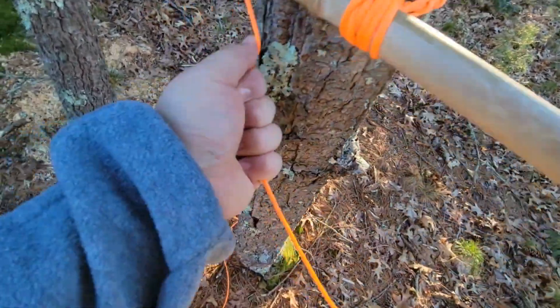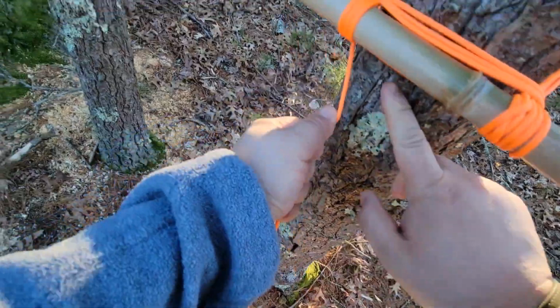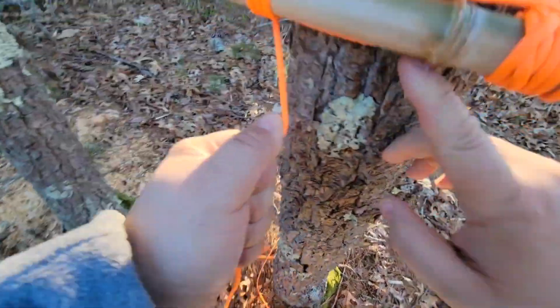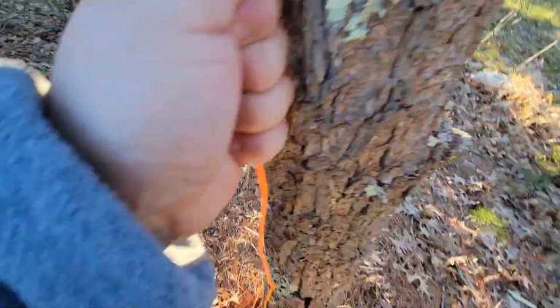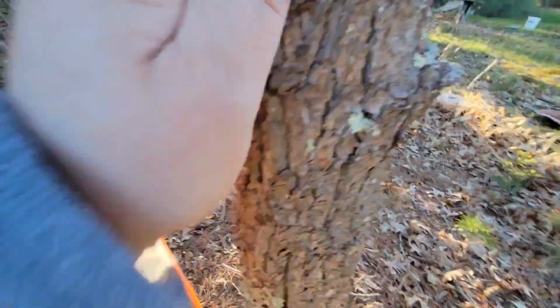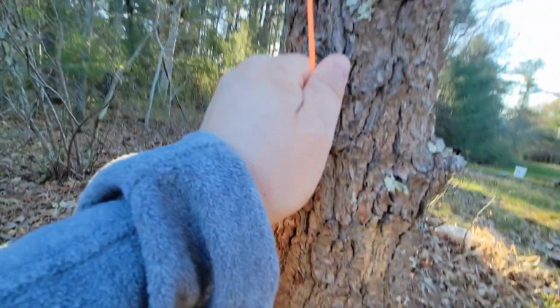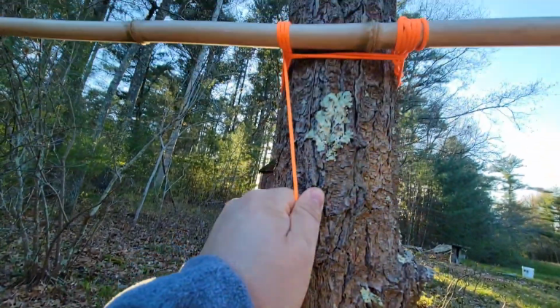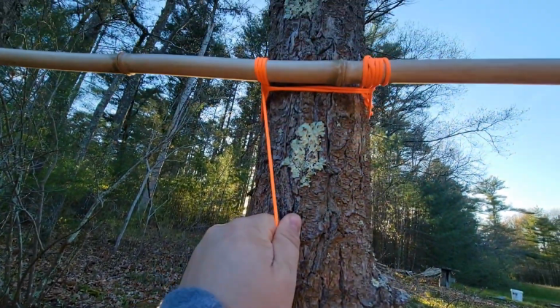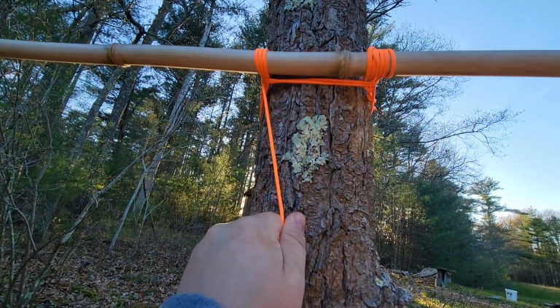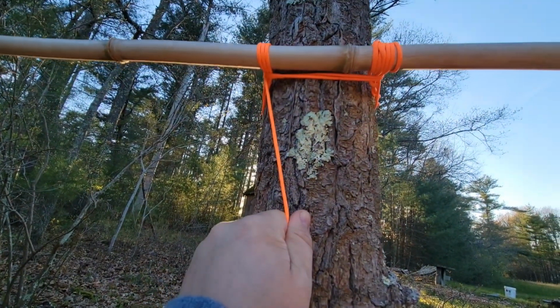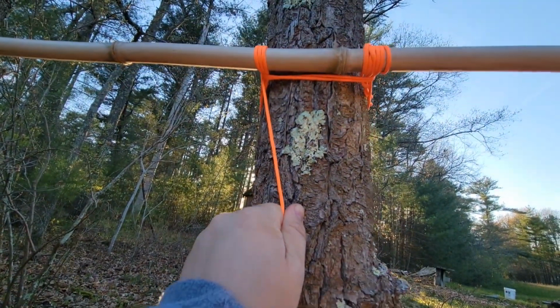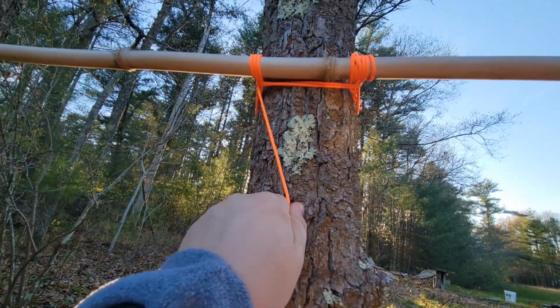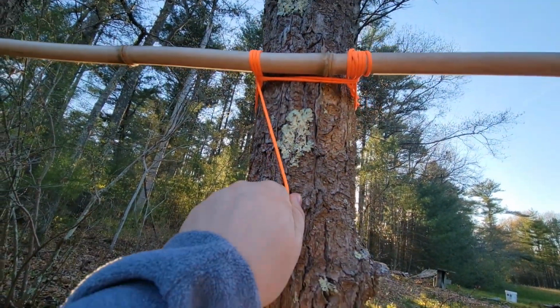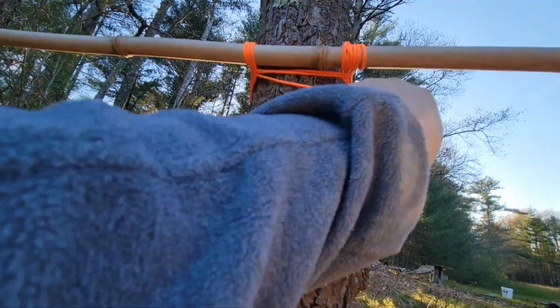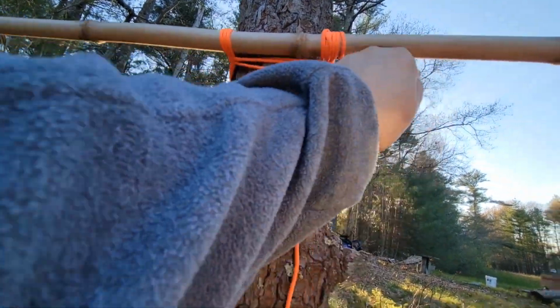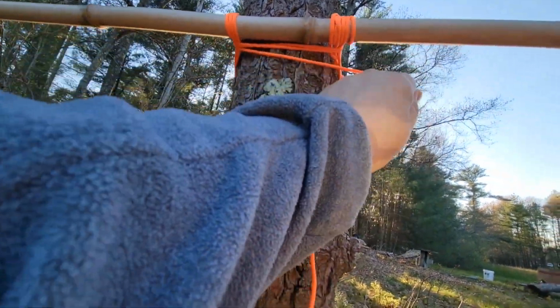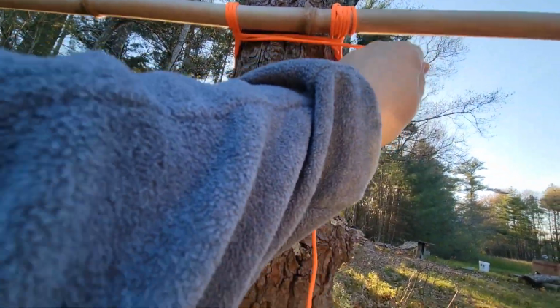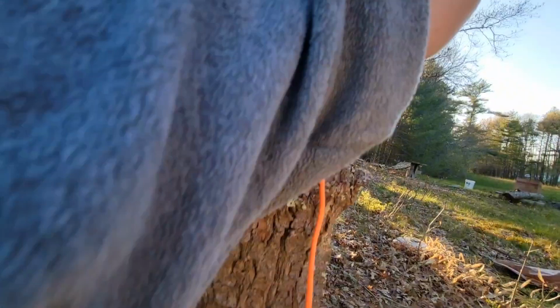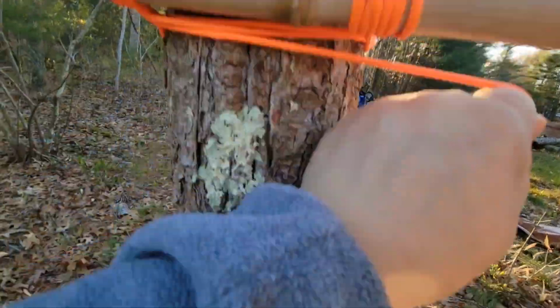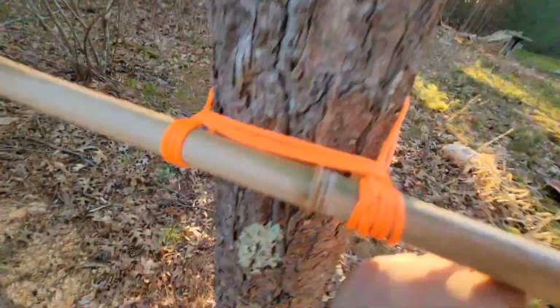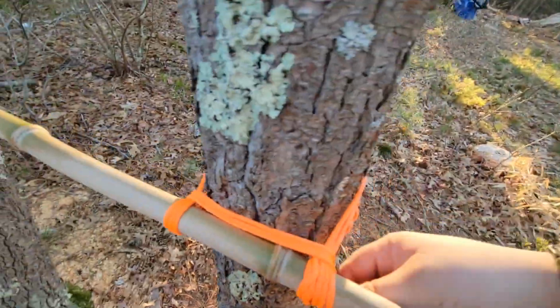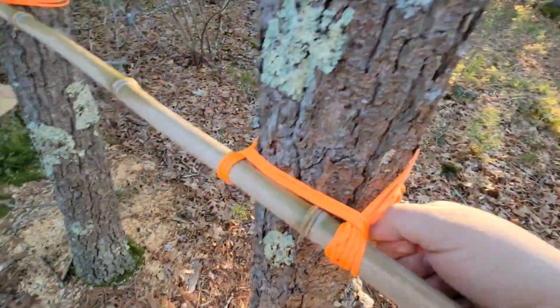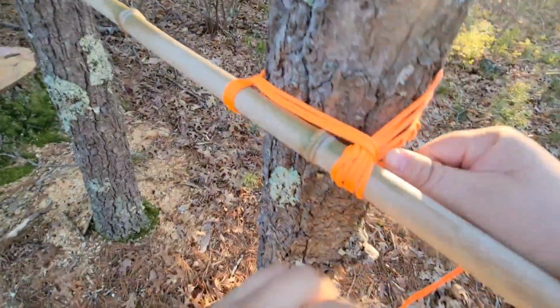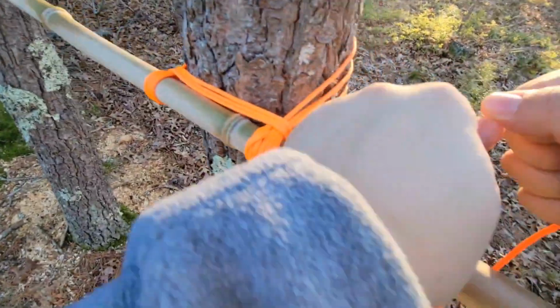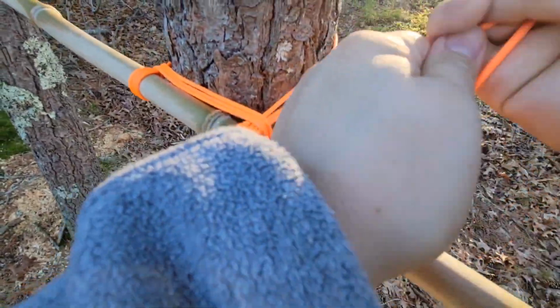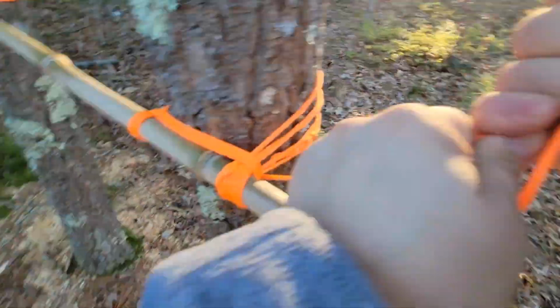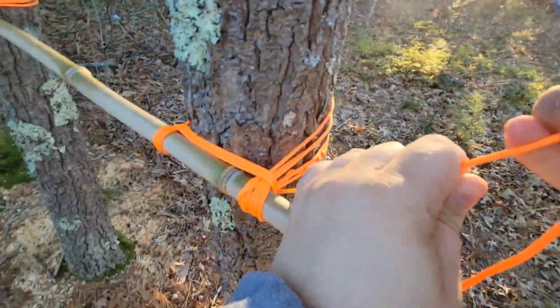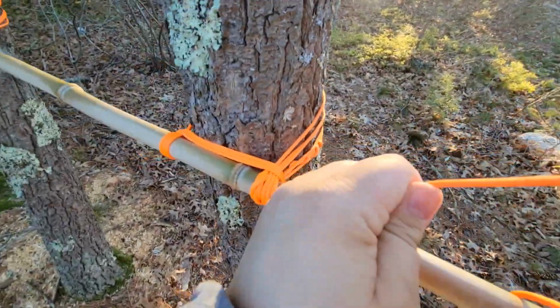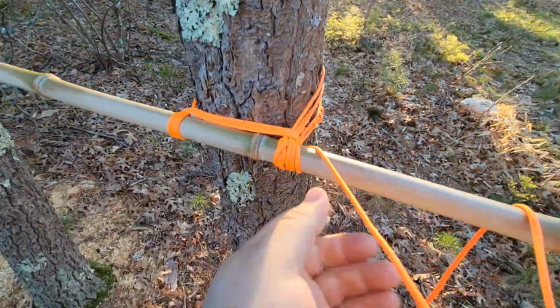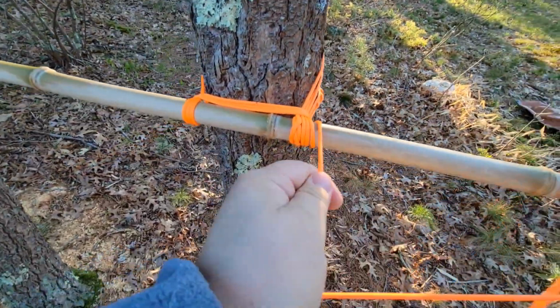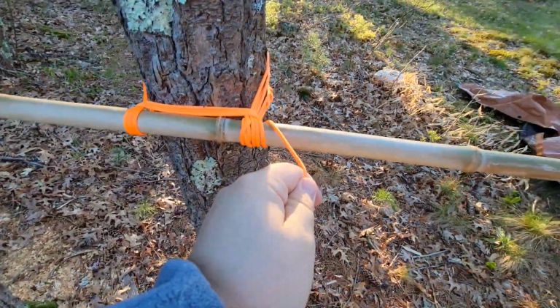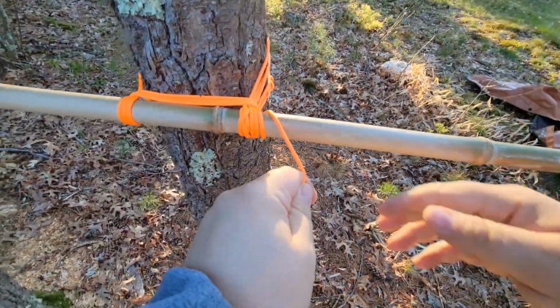Now I'm coming across the bottom because the bottom needs it — it's got two, it needs that third one too, just to match. Pull it tight.